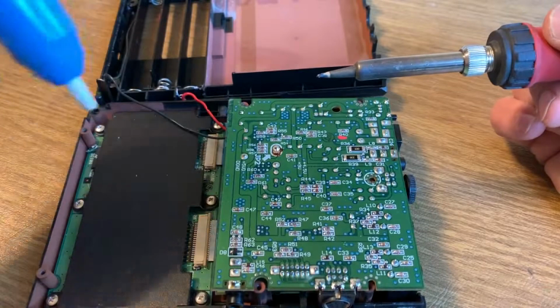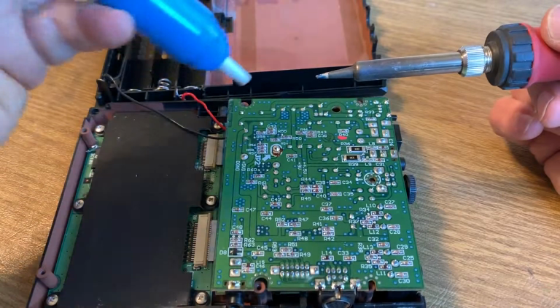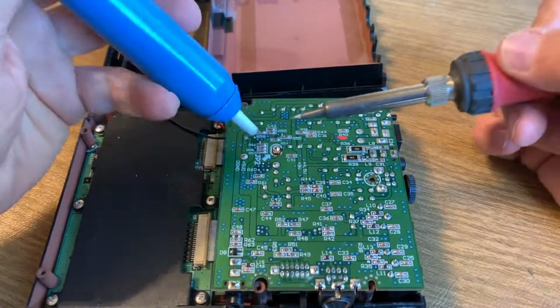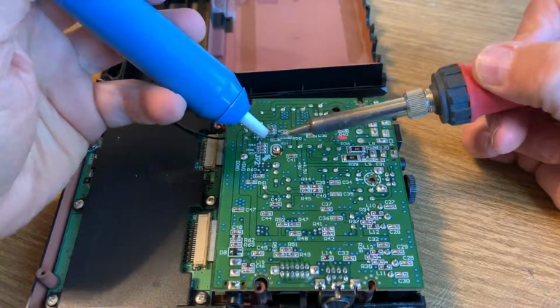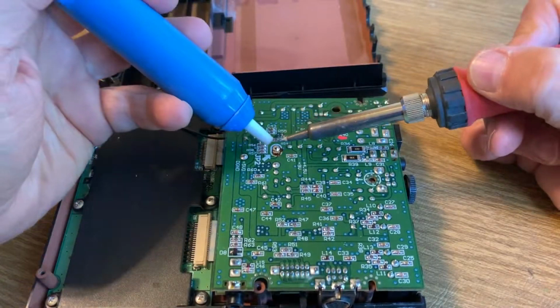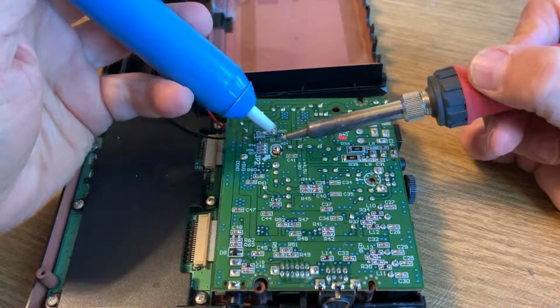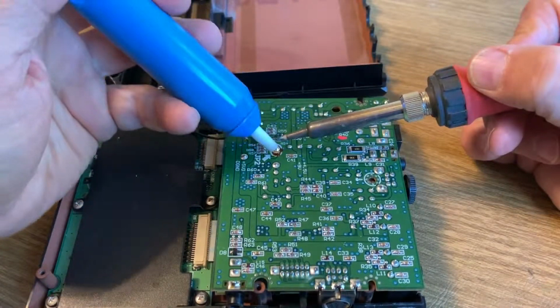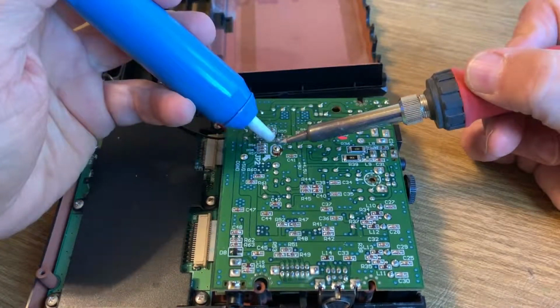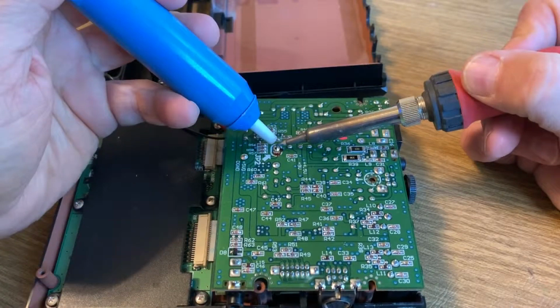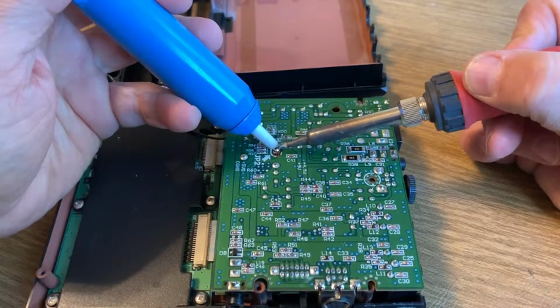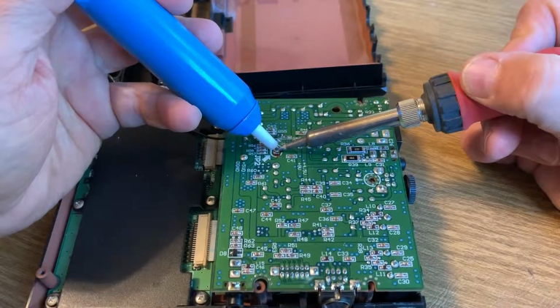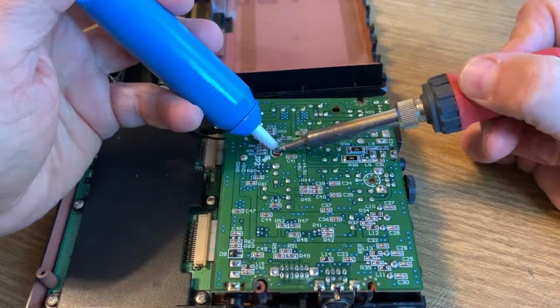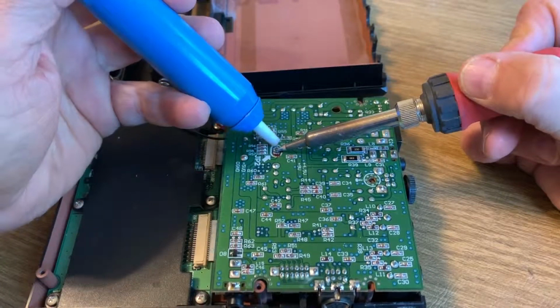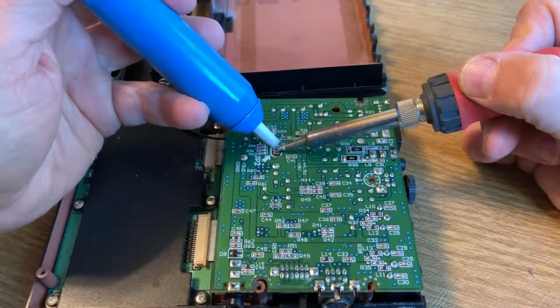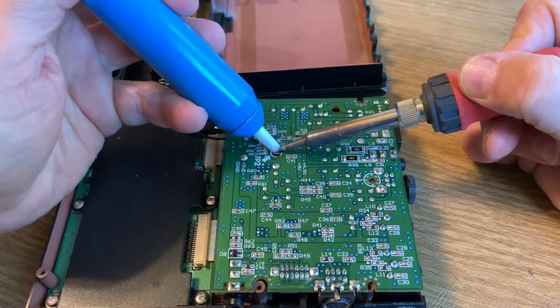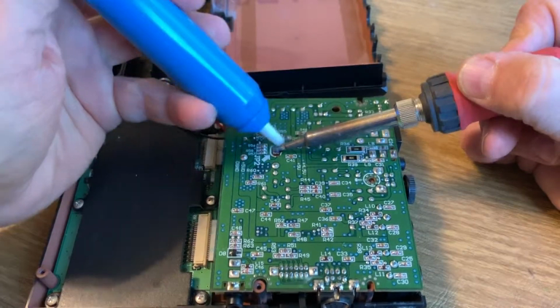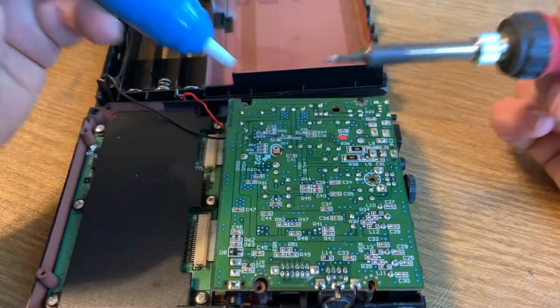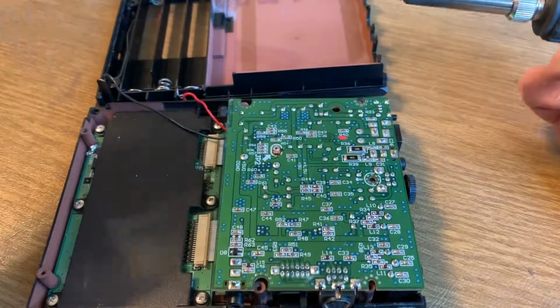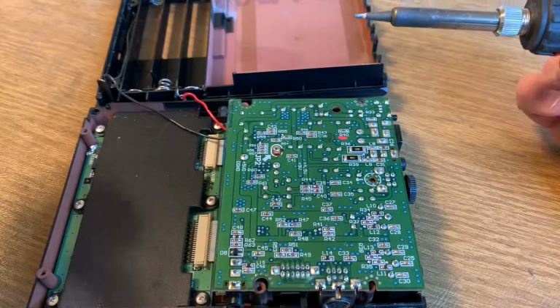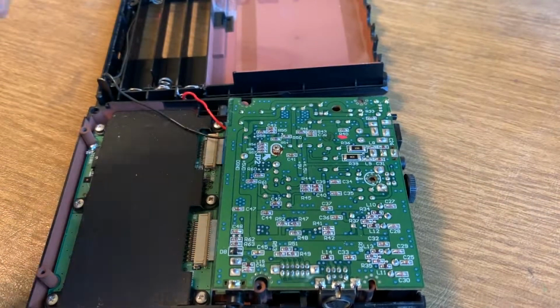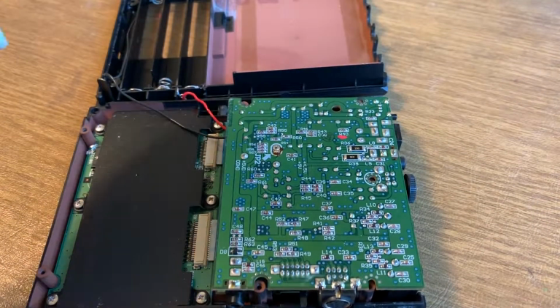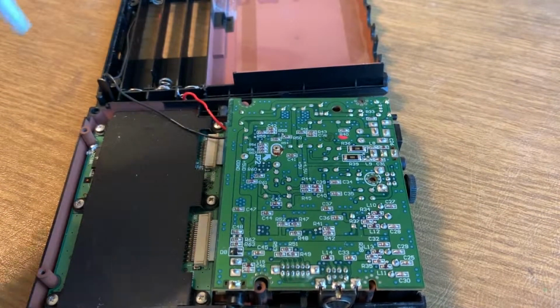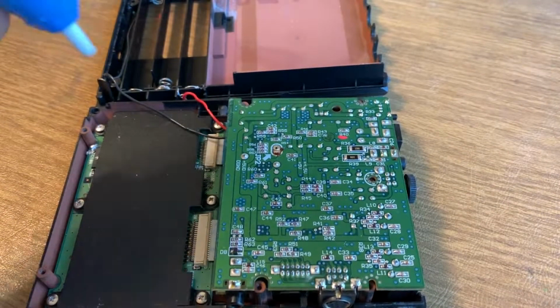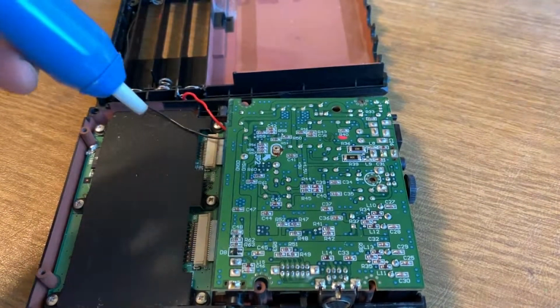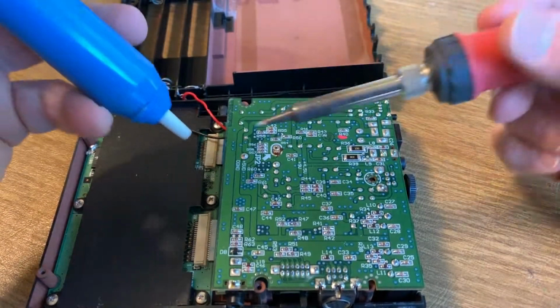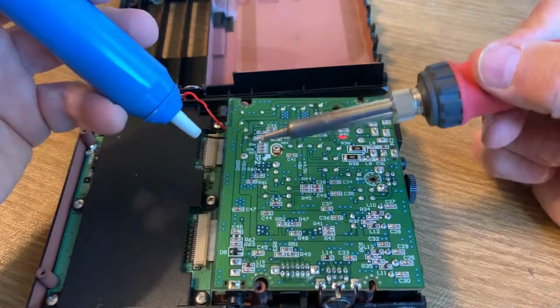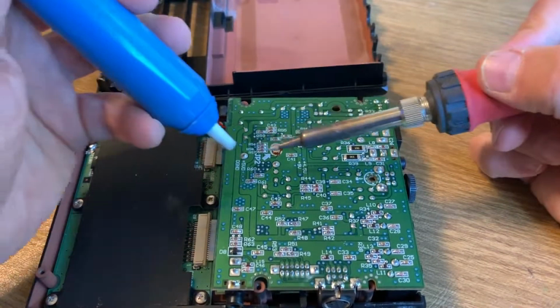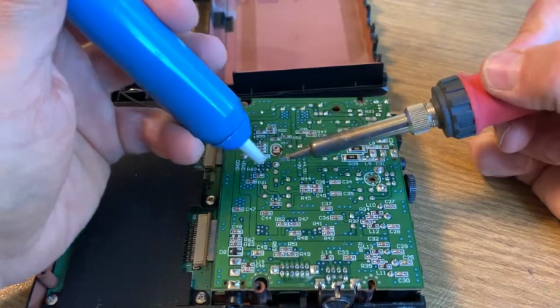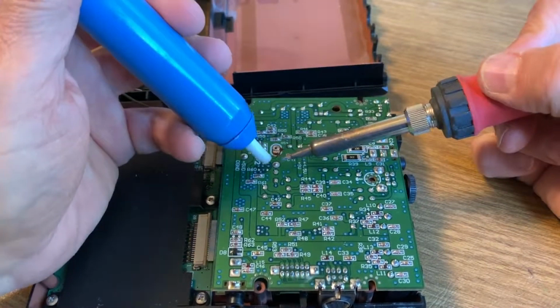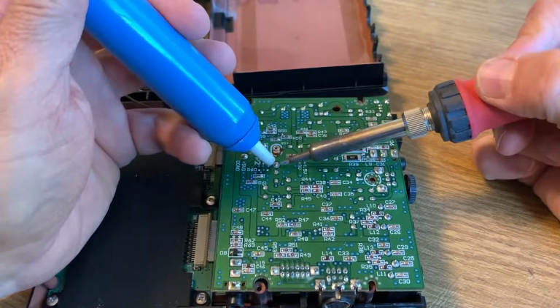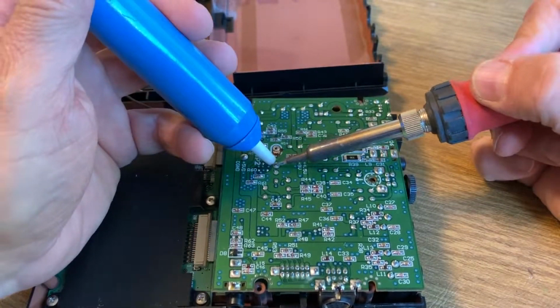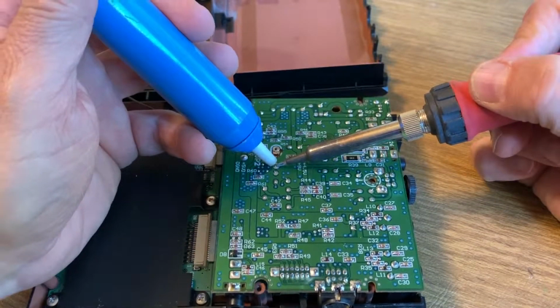Let's unsolder the old one. I use a solder vac. Some people like to use solder wick, but solder vac seems to work pretty well for me and it worked well in this case.